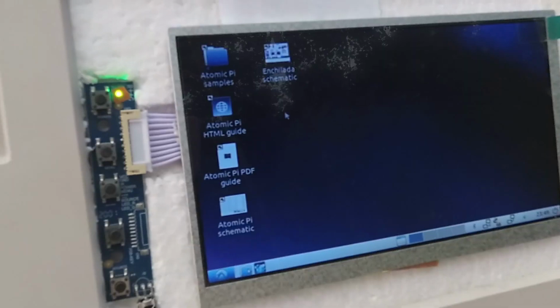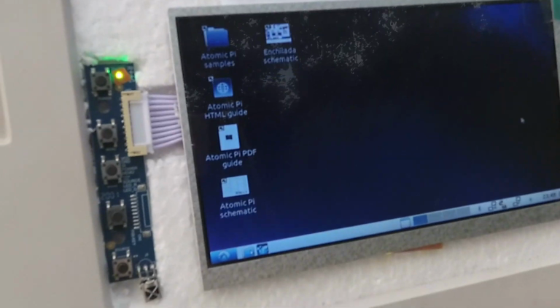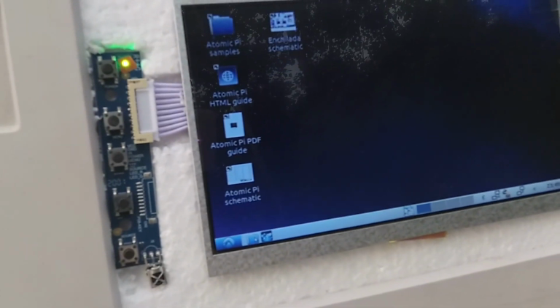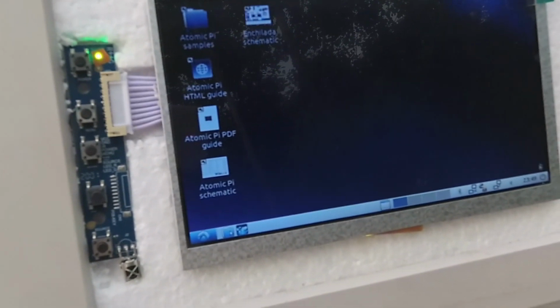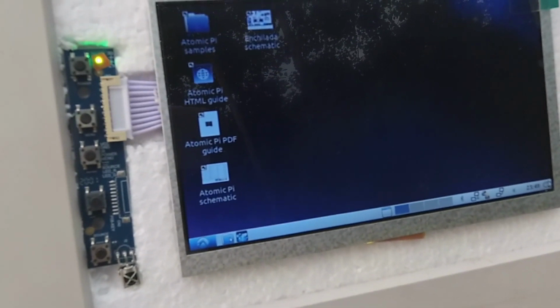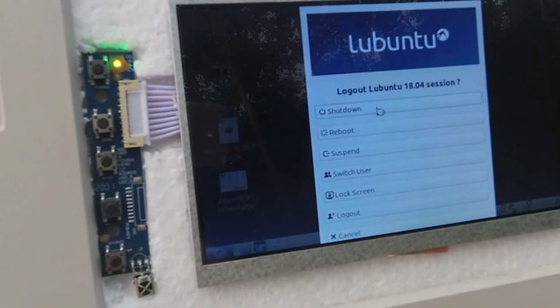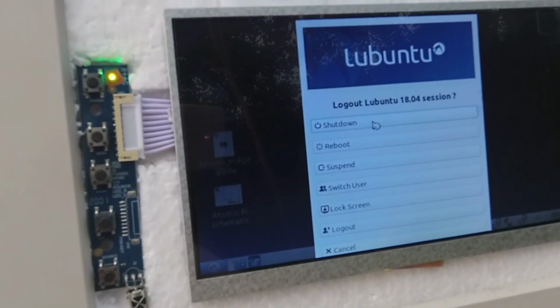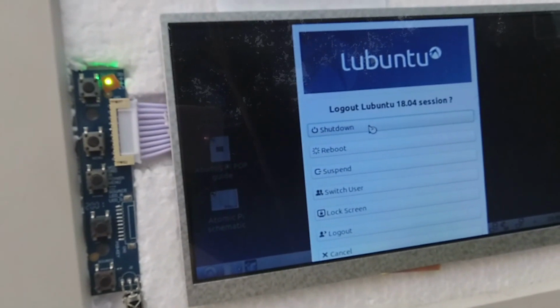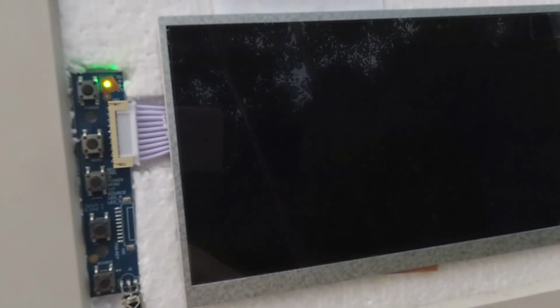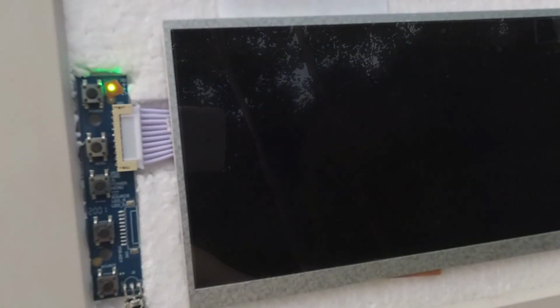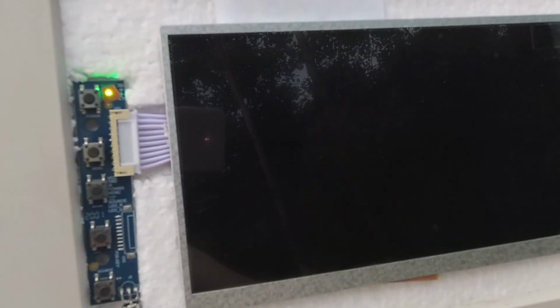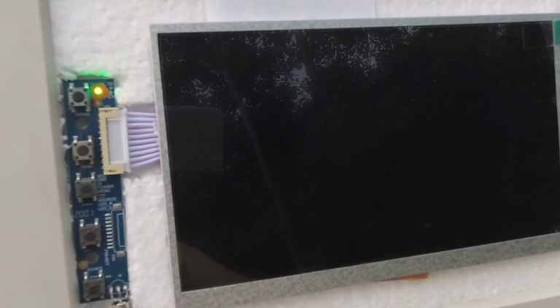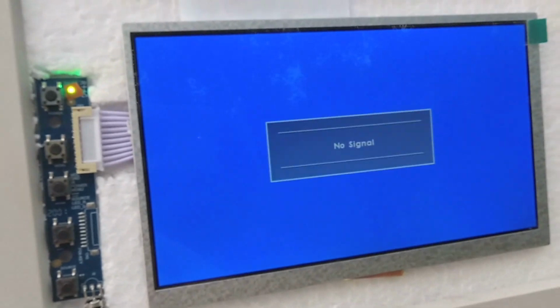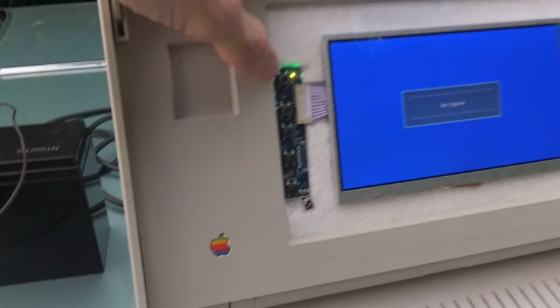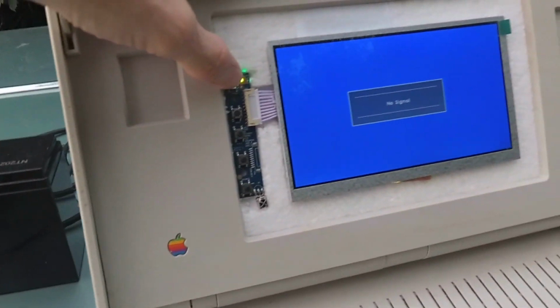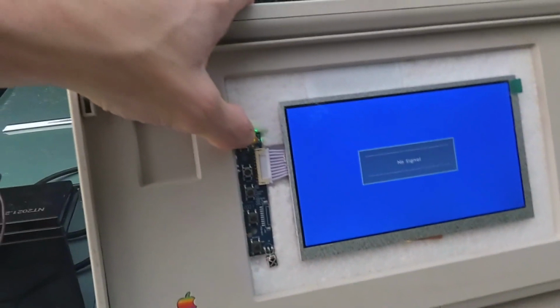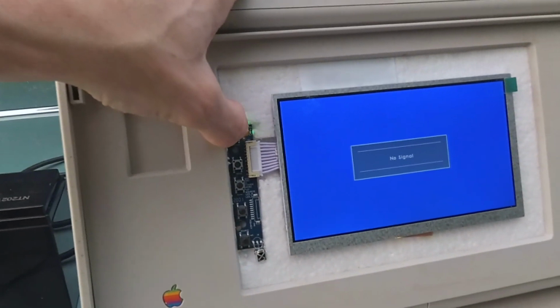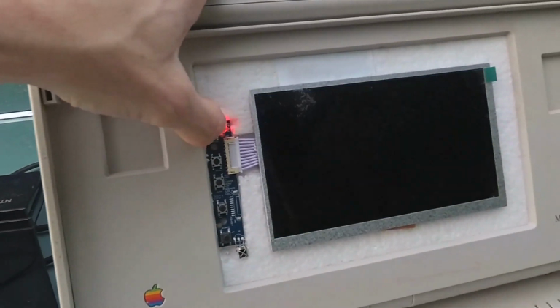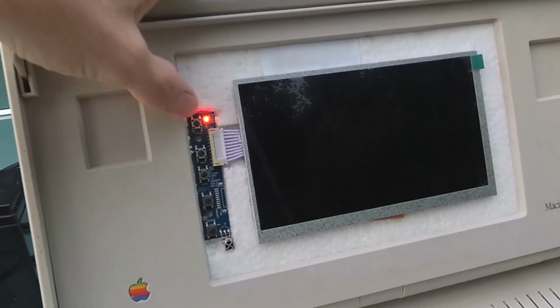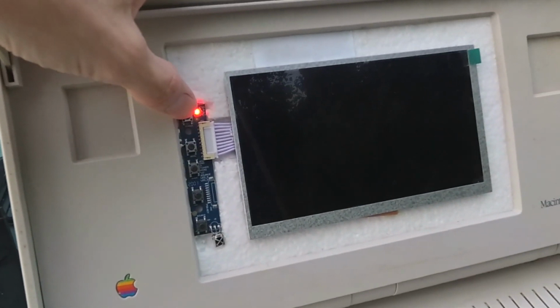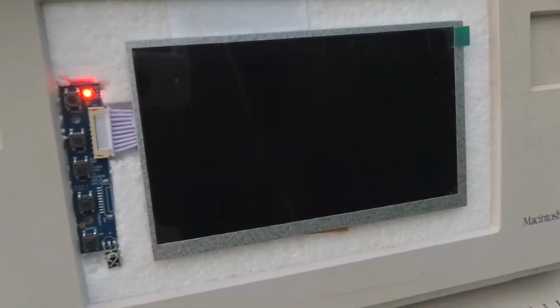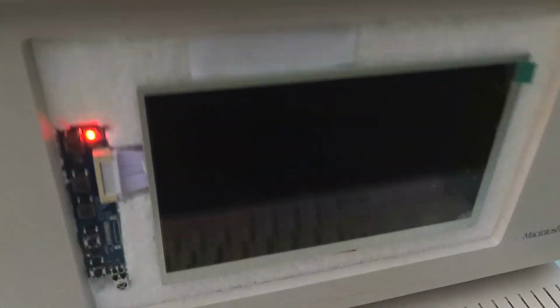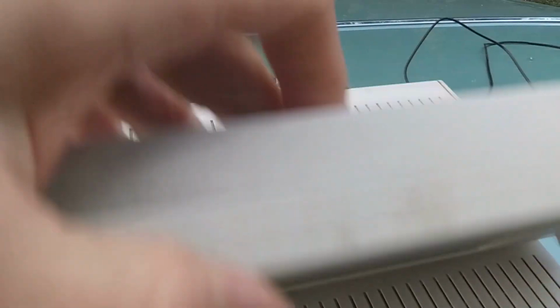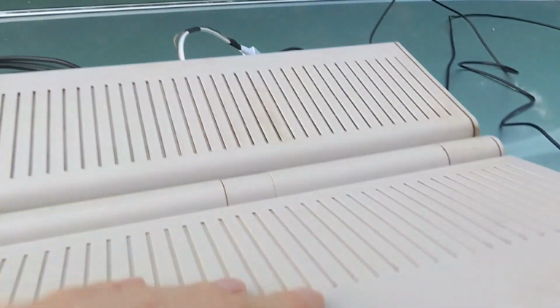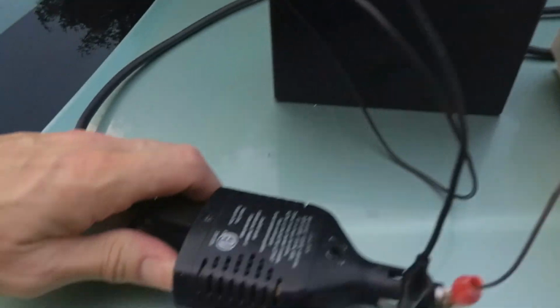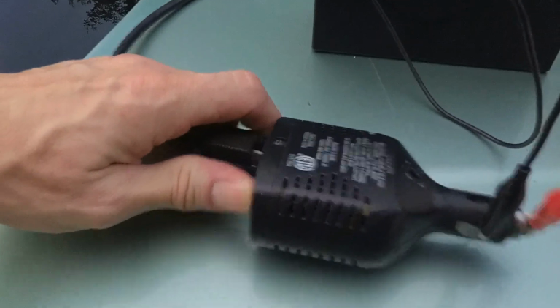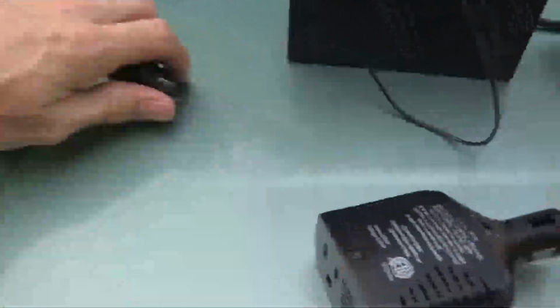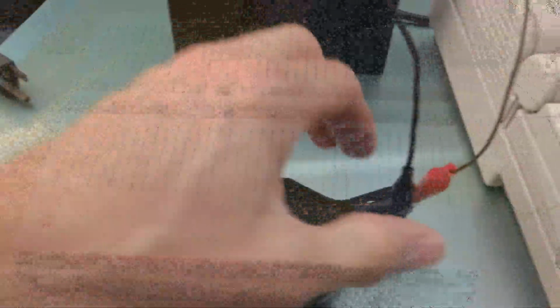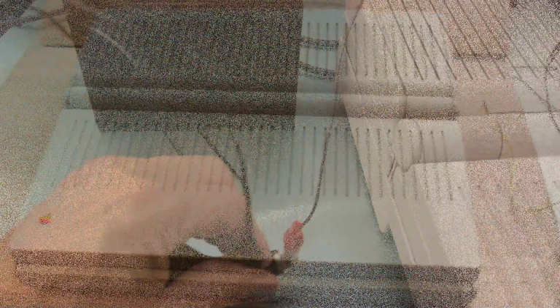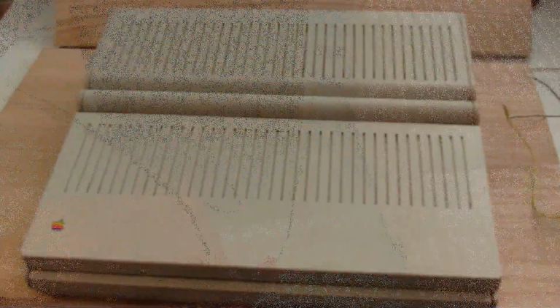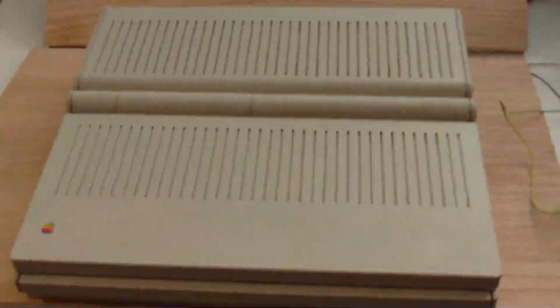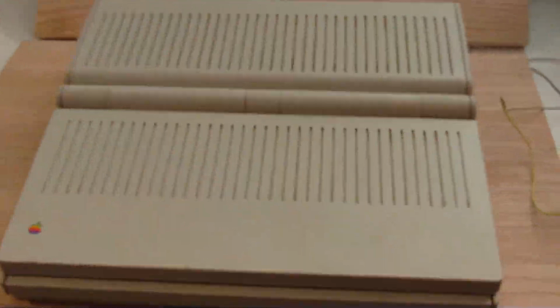So we can shut this down. Here's your screen on and off. Macintosh Portable Laptop.